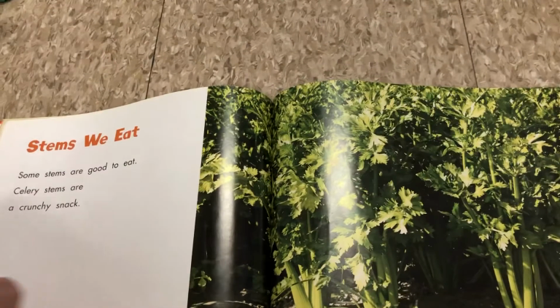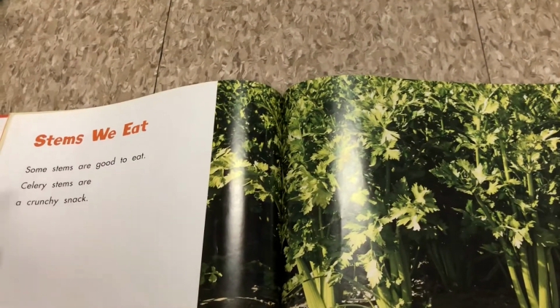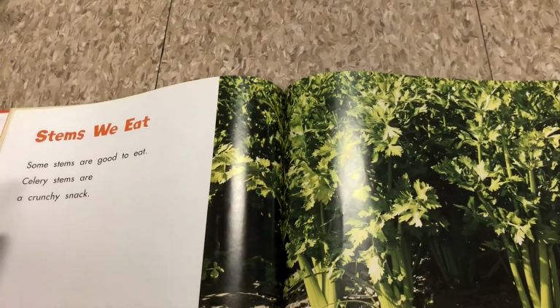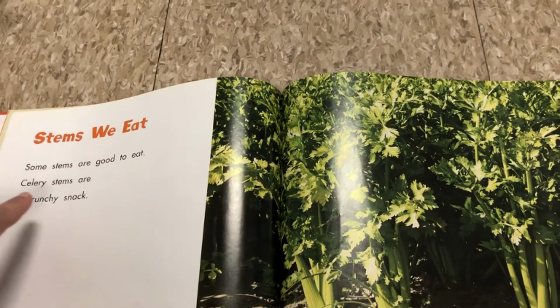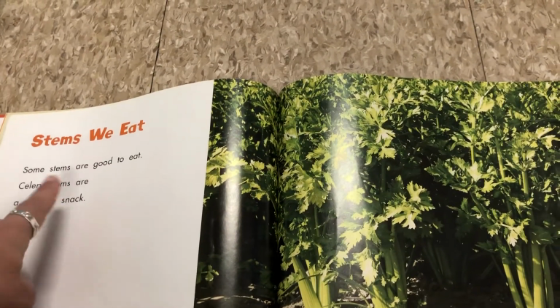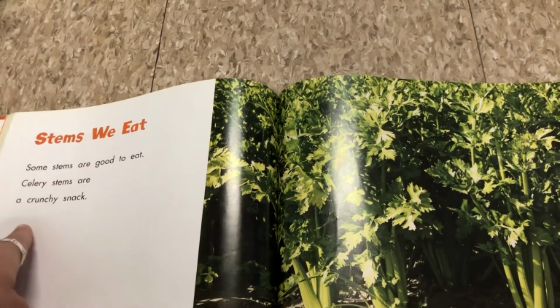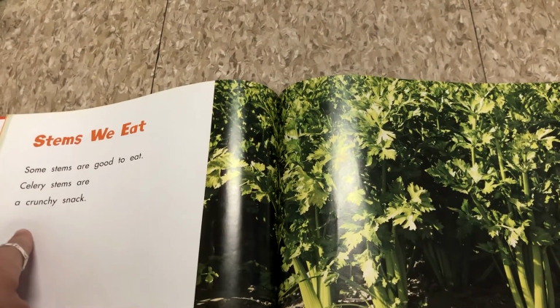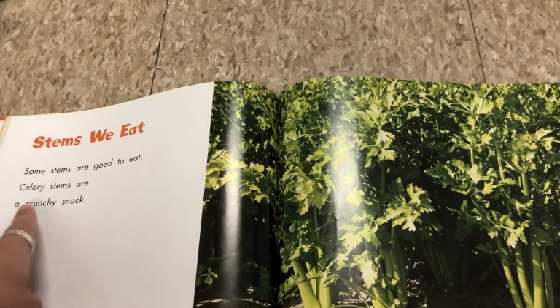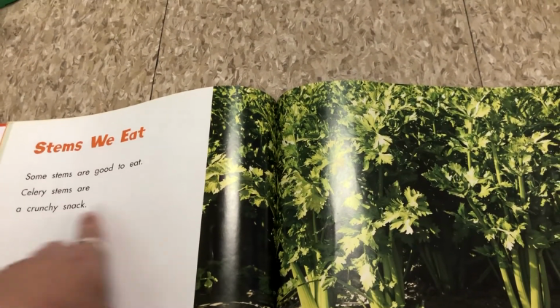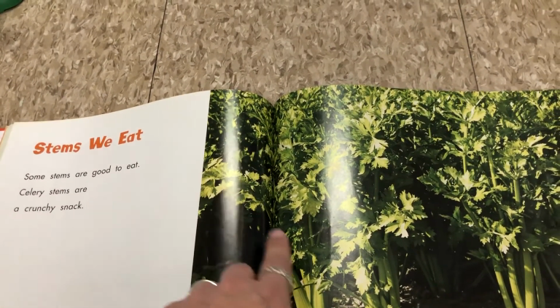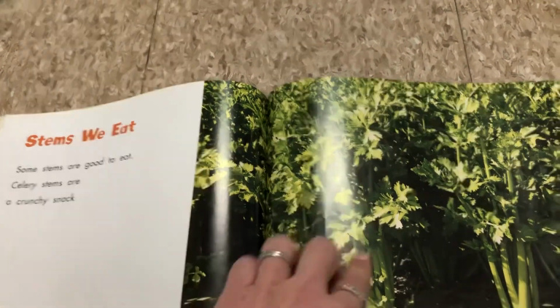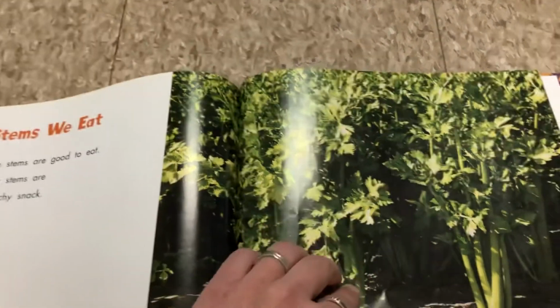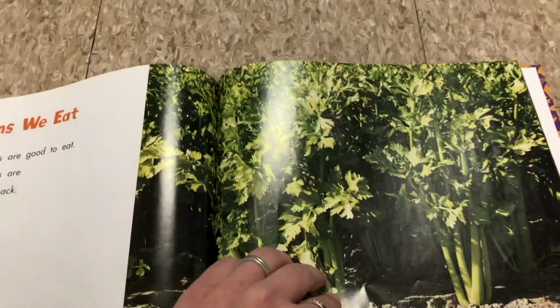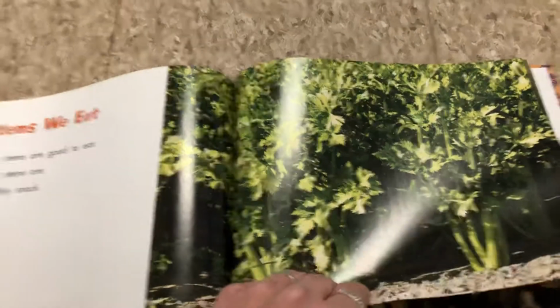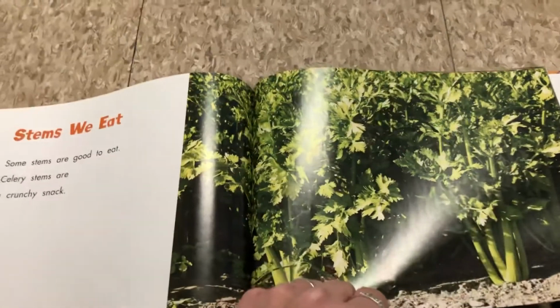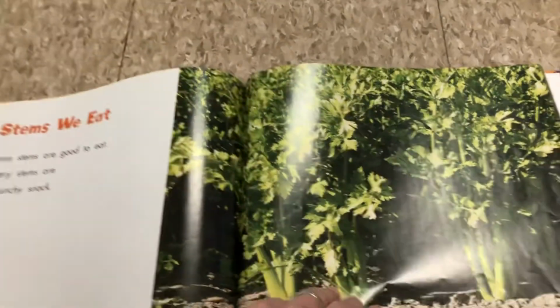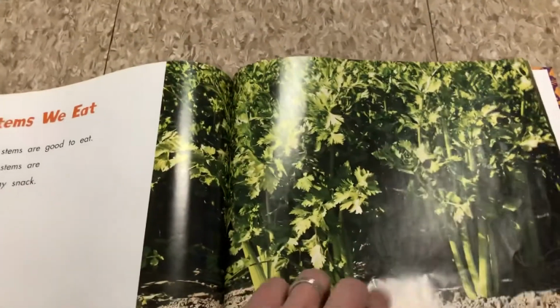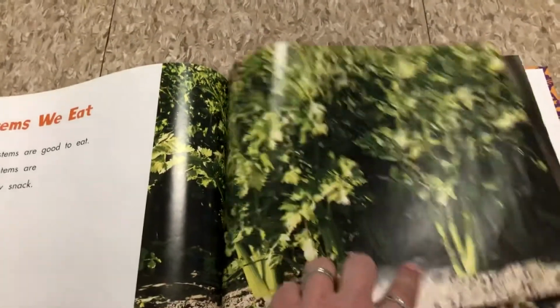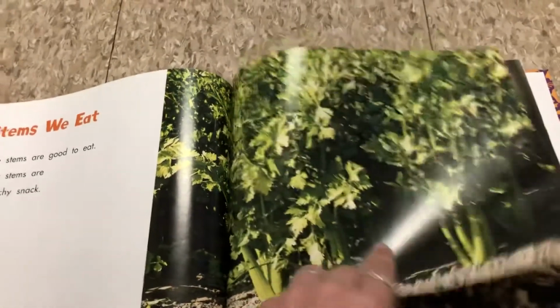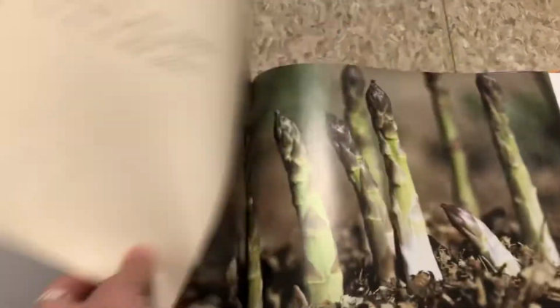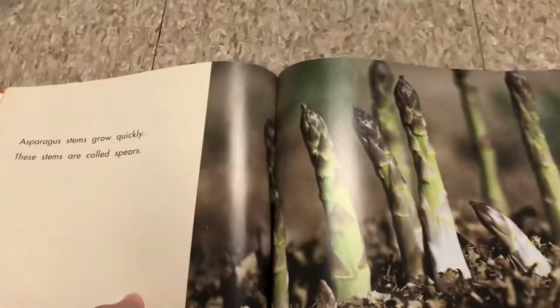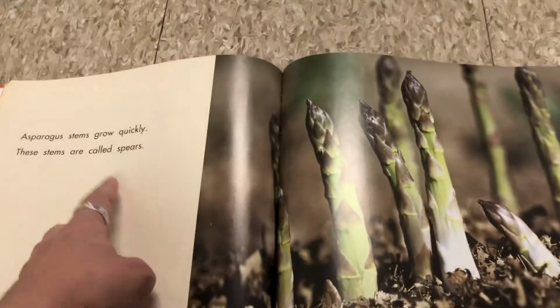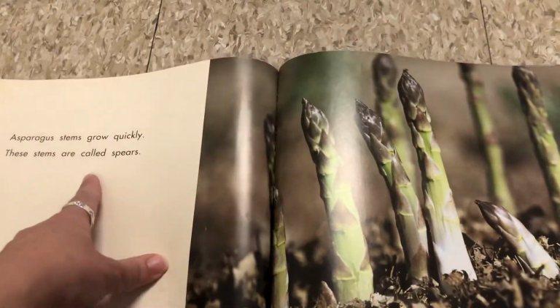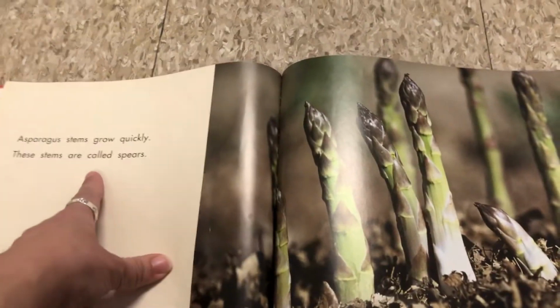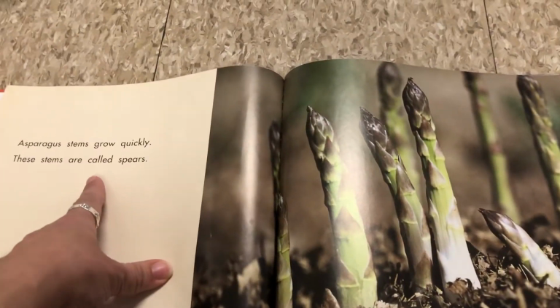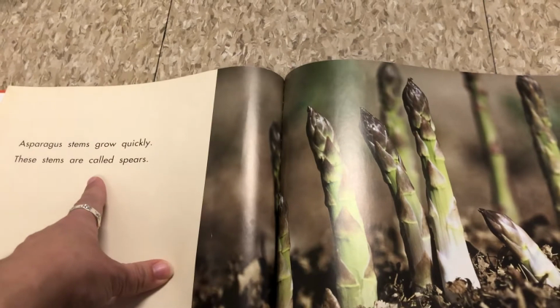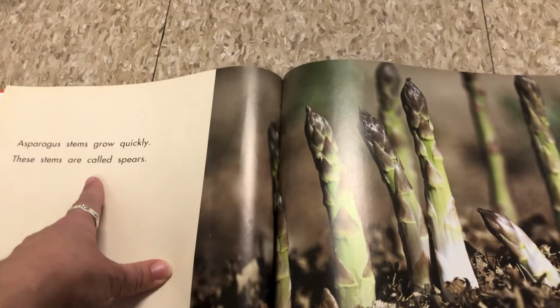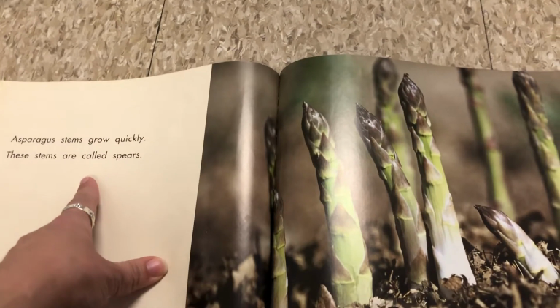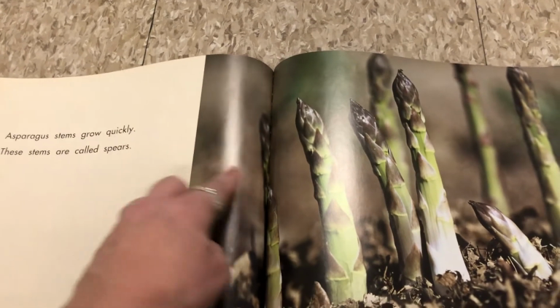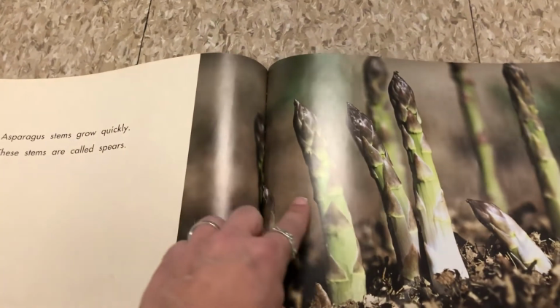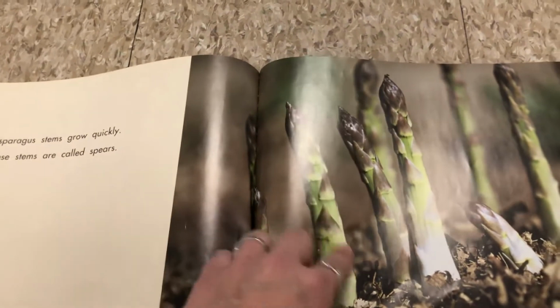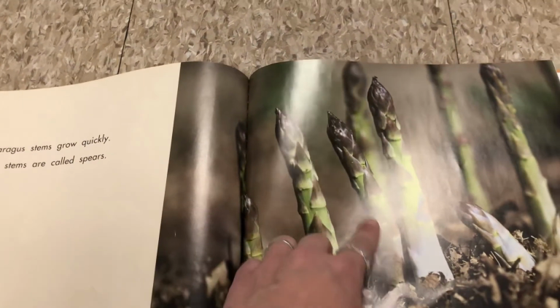Stems we eat. Some stems are good to eat. Celery stems are a nice, crunchy snack. Asparagus stems grow quickly — these stems are called spears.